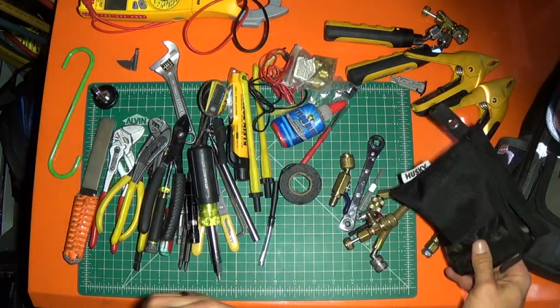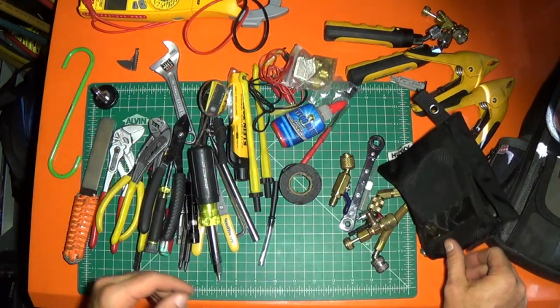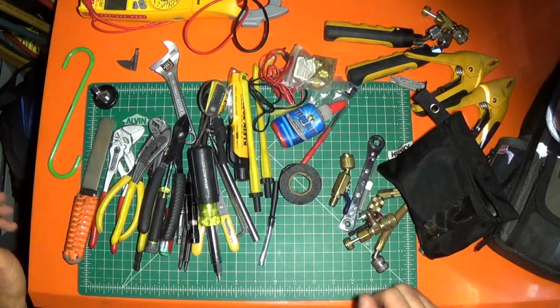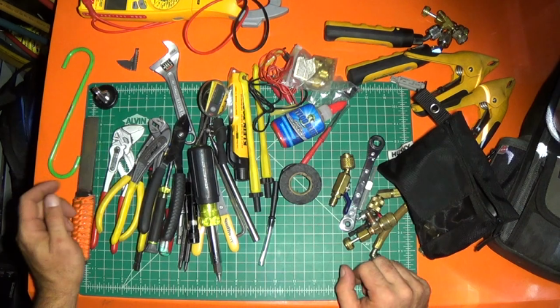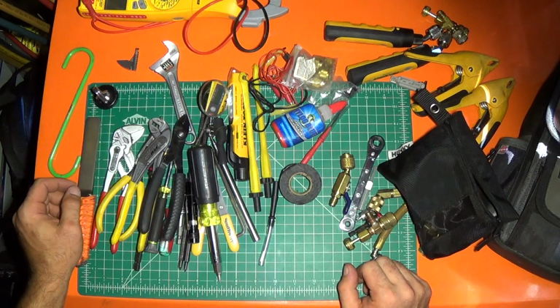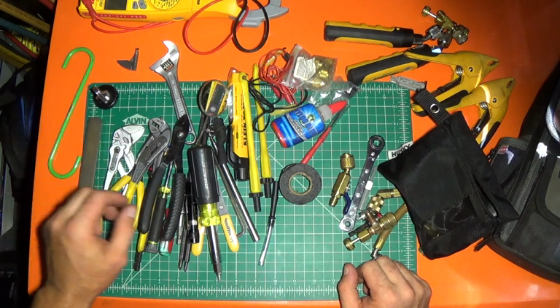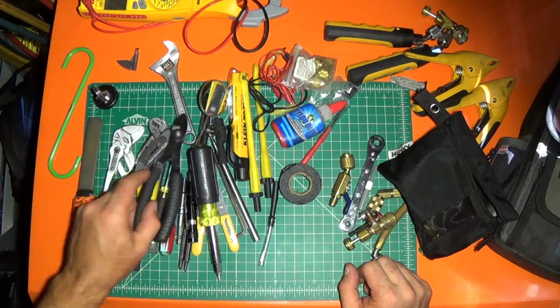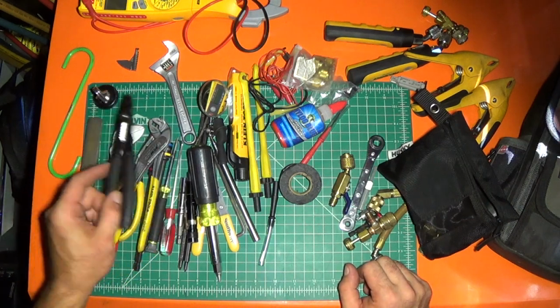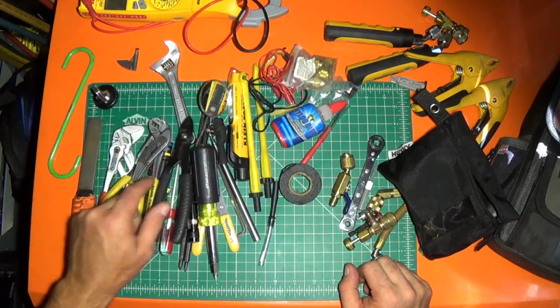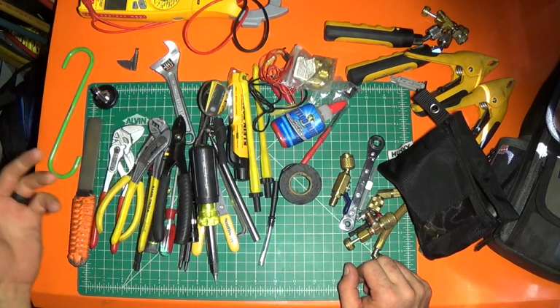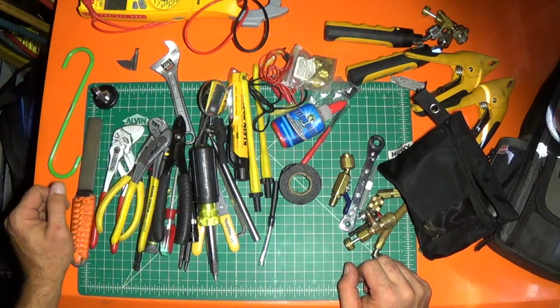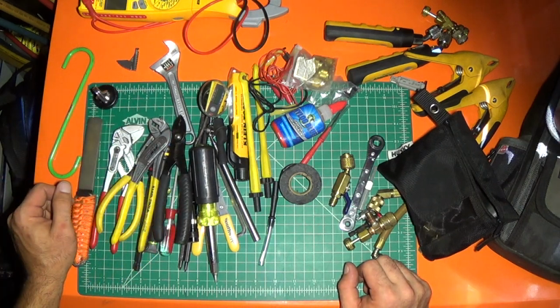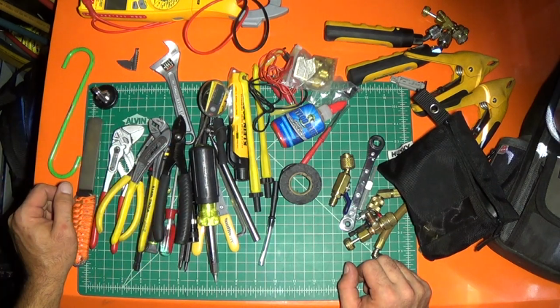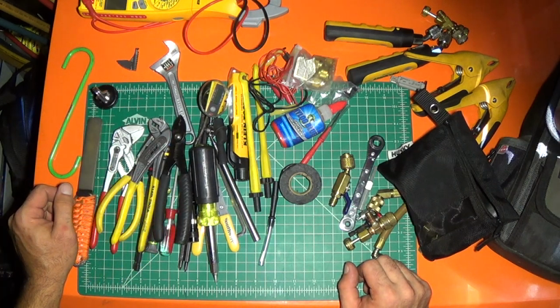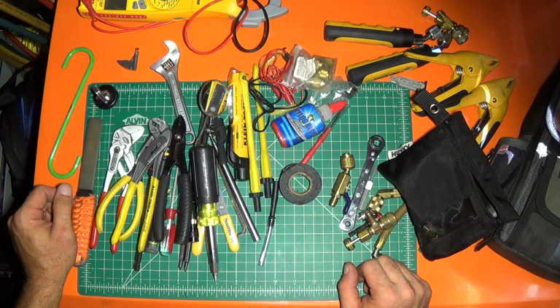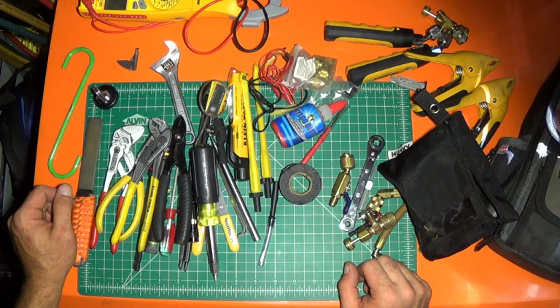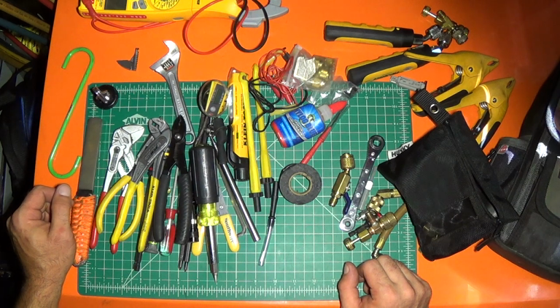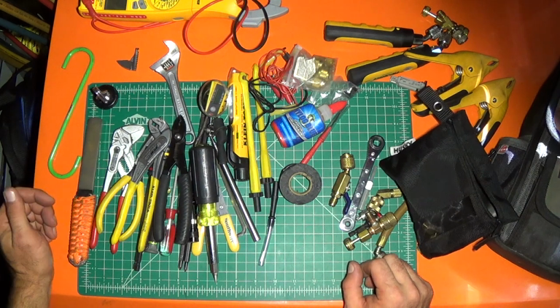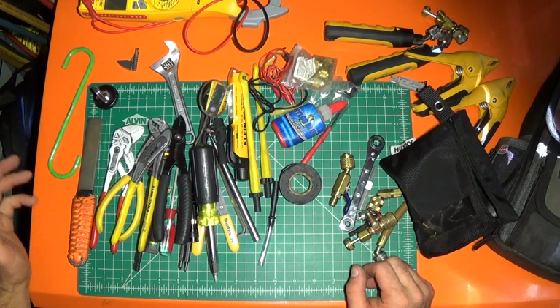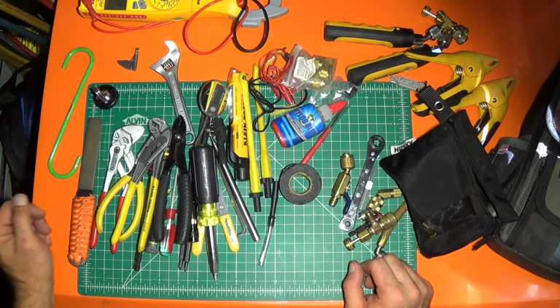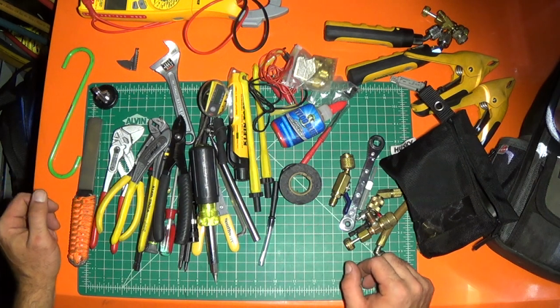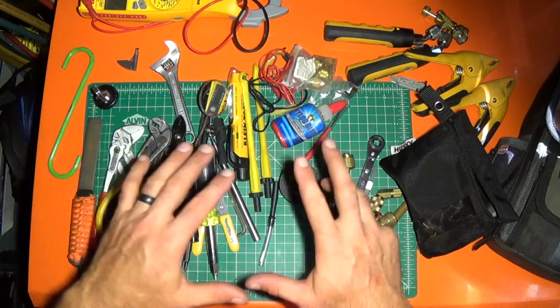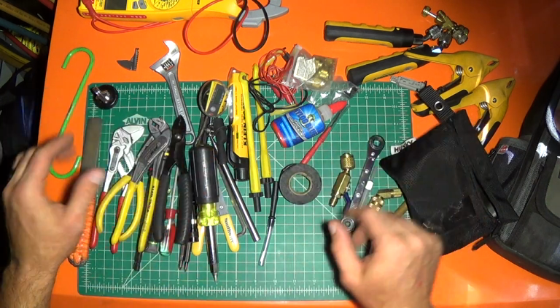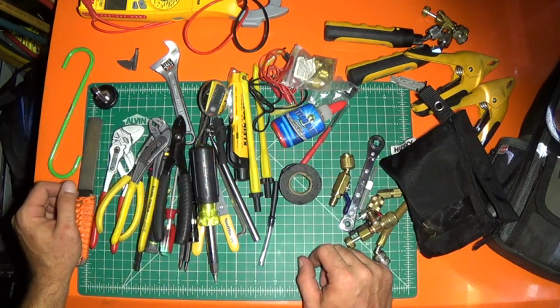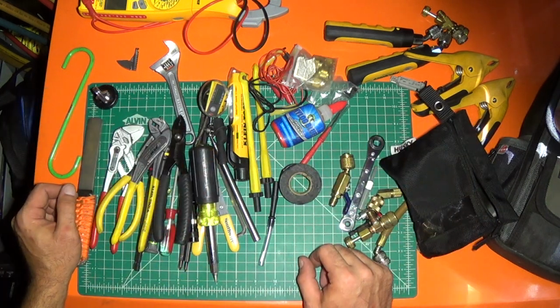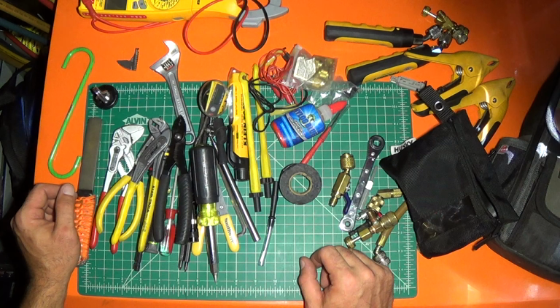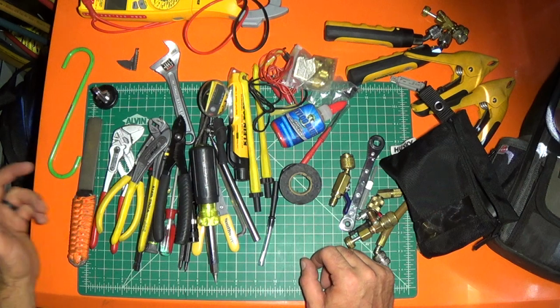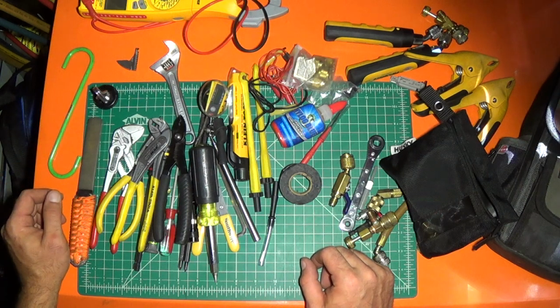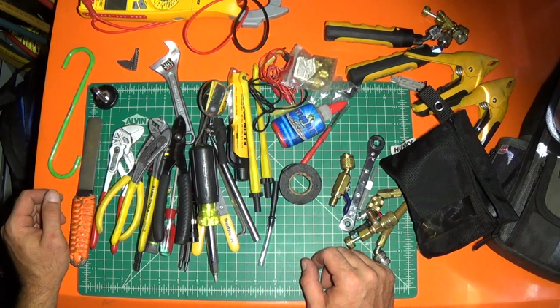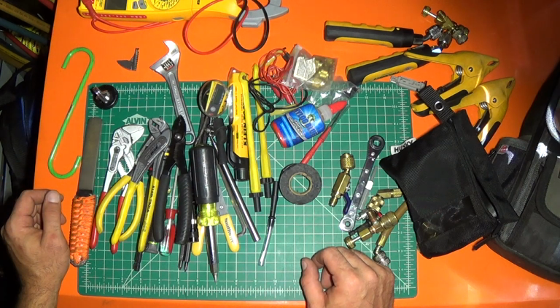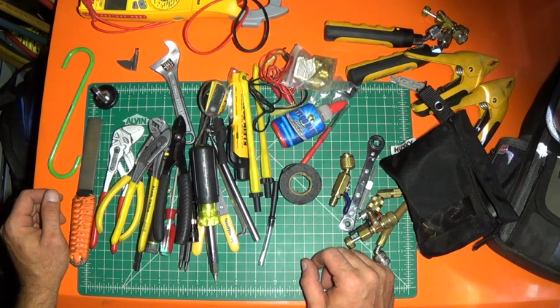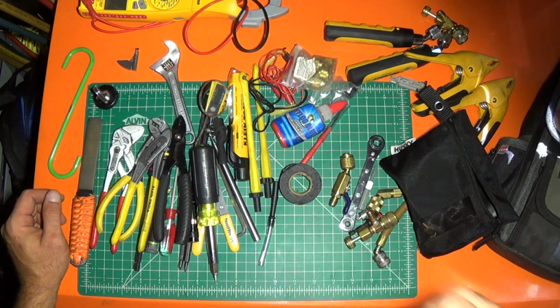Anyway, that's mostly what I take up on a roof, and I can diagnose the vast majority of issues with just what I've got right here. Hope you find that helpful.